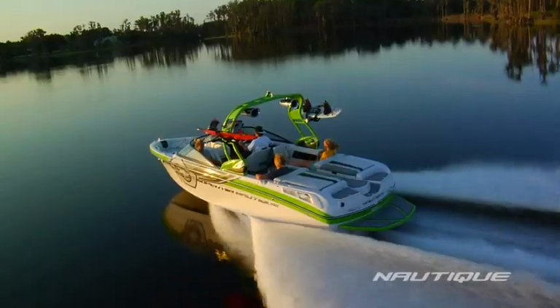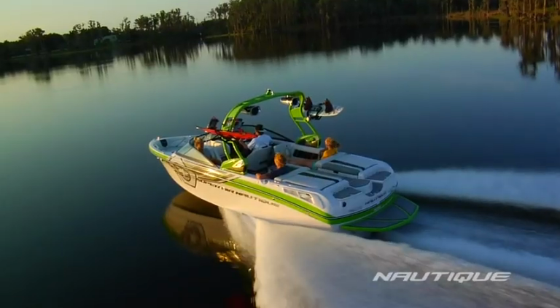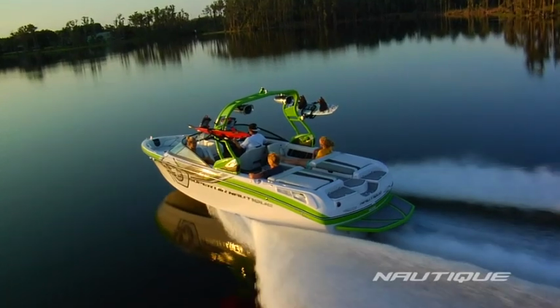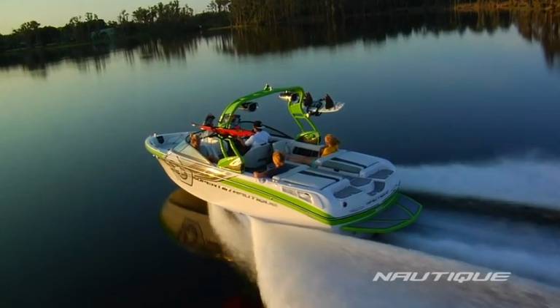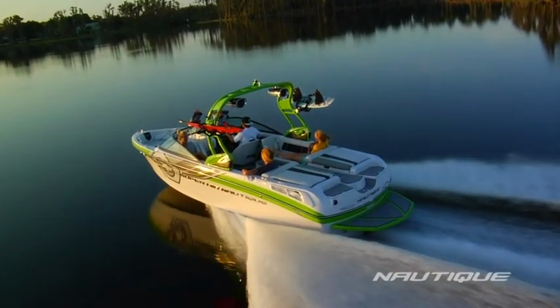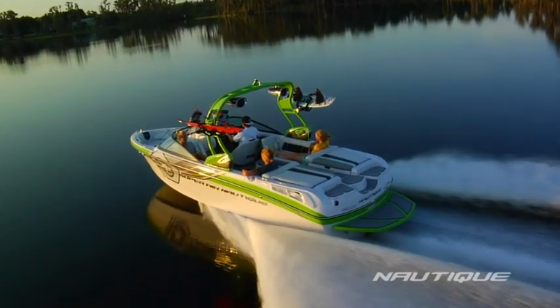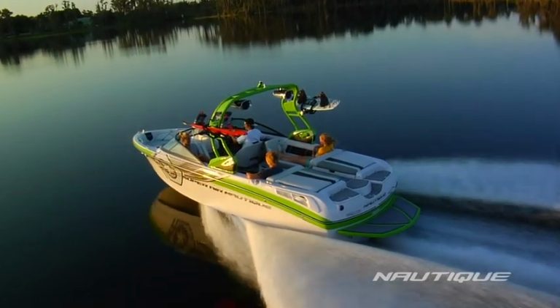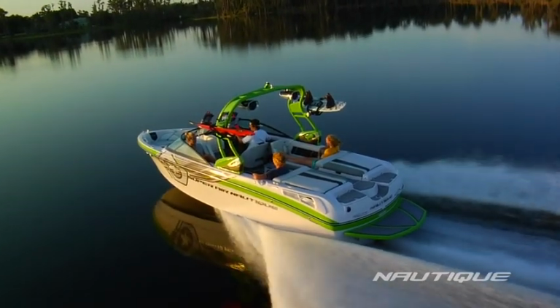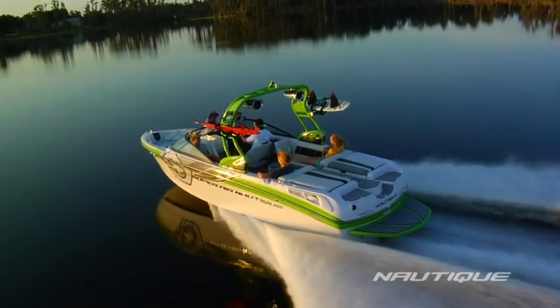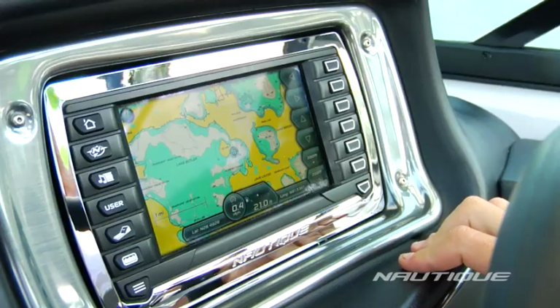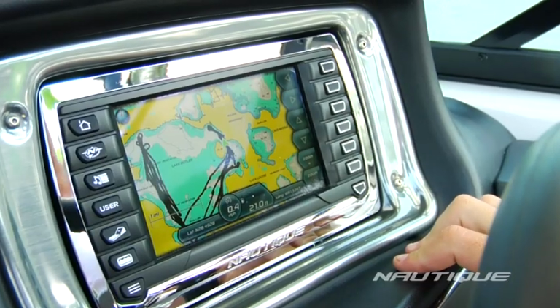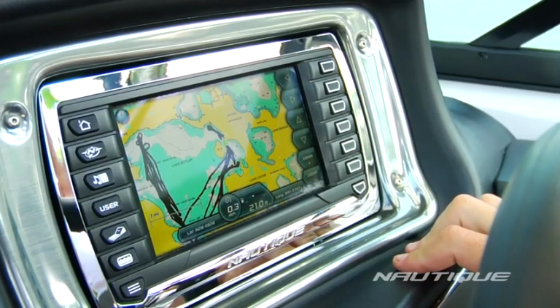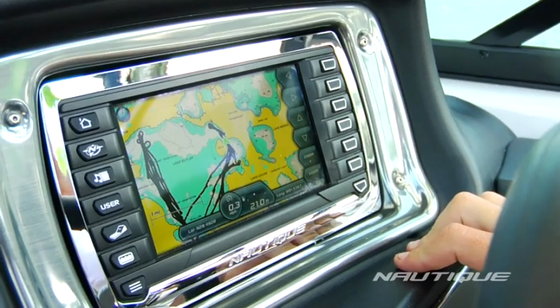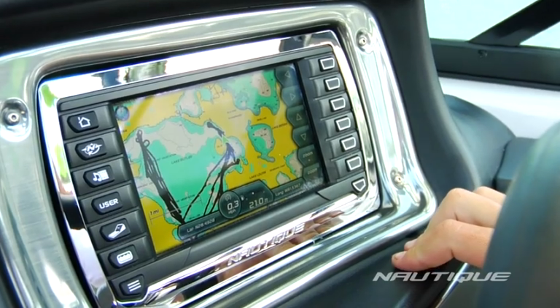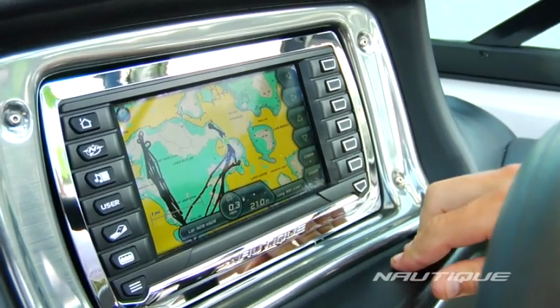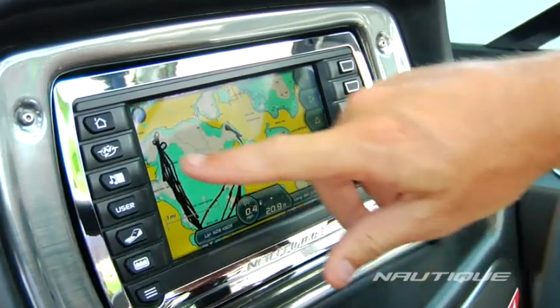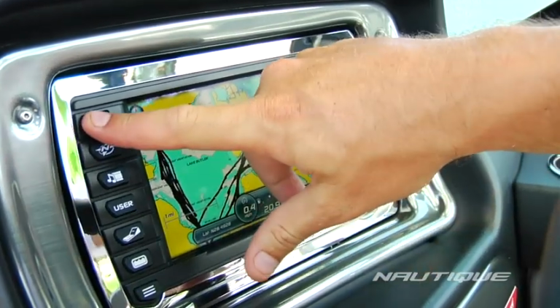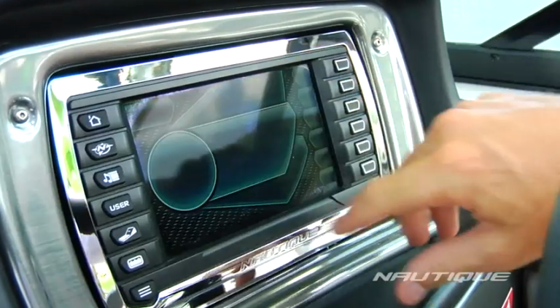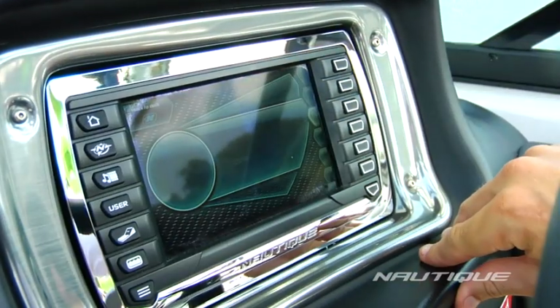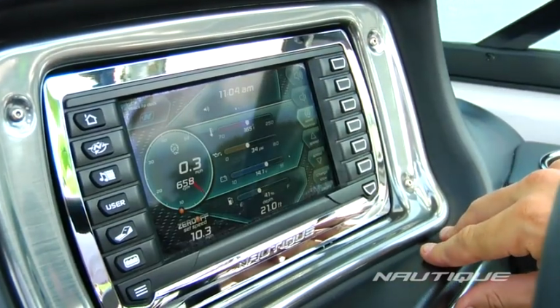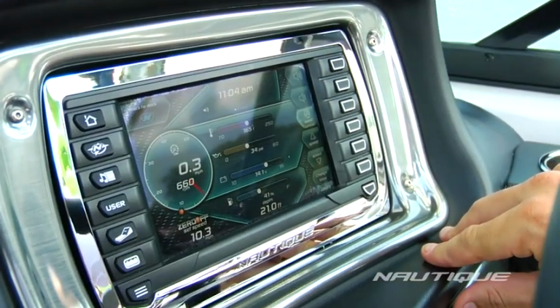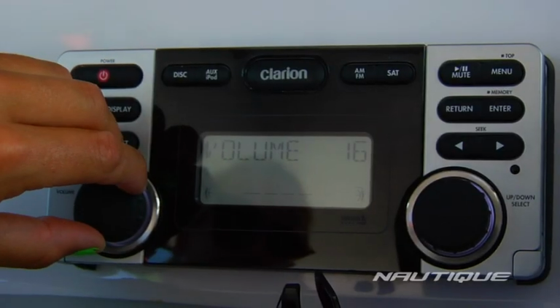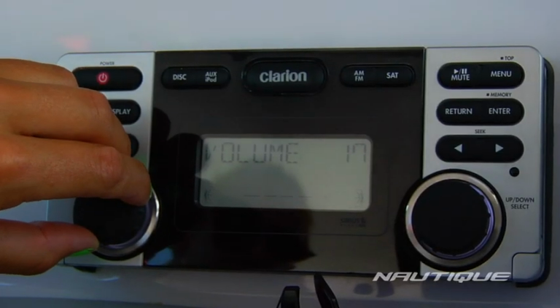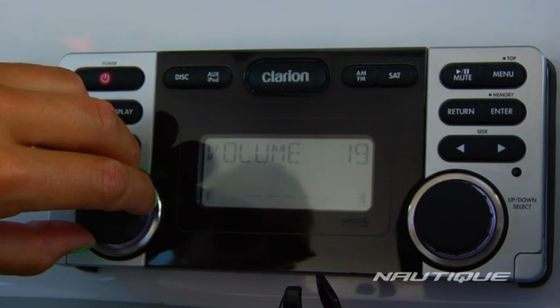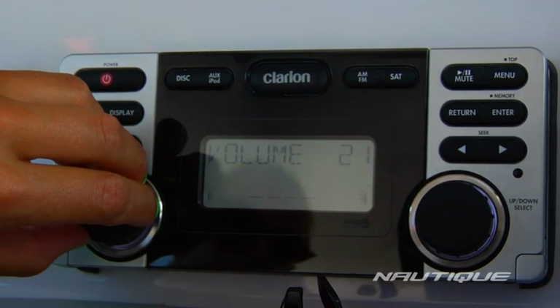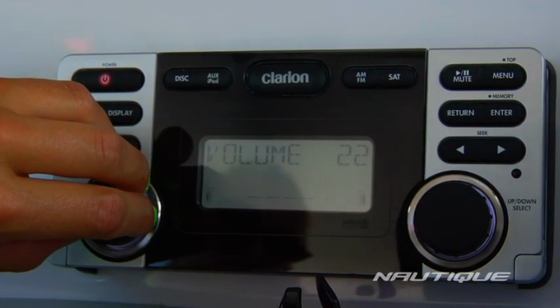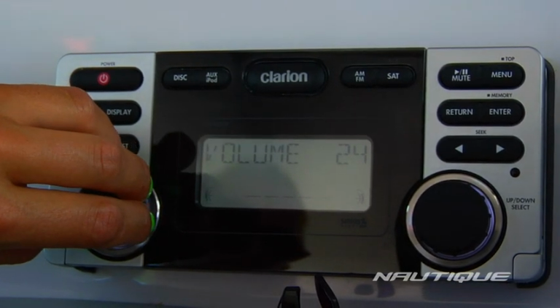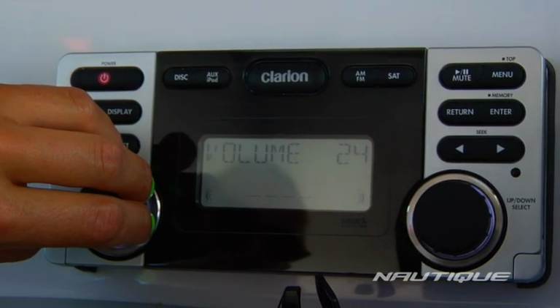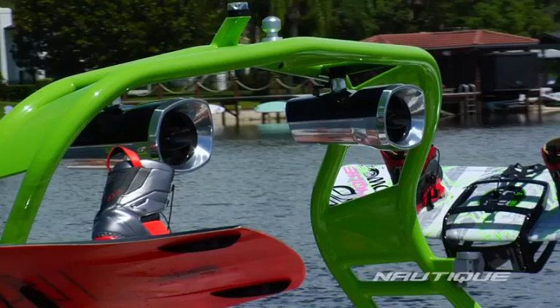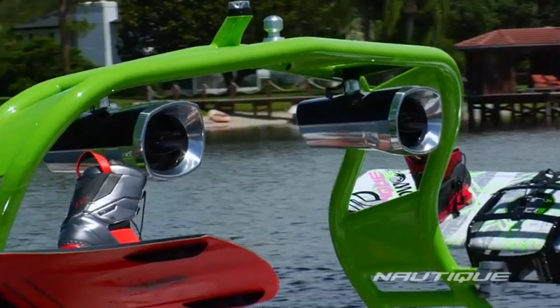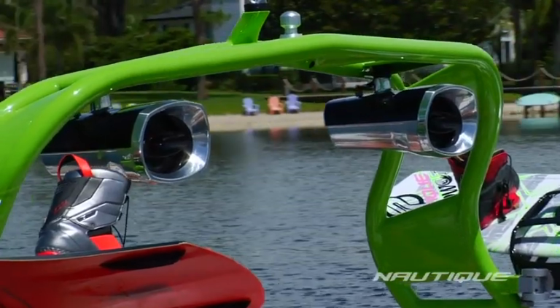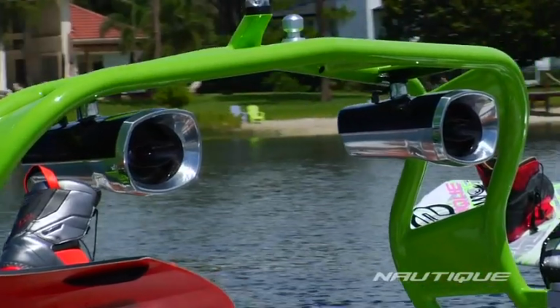Step it up another notch with the 2013 Team Edition, adding next-level navigation and controls using the Nautique Link Helm Display, which includes an AM-FM-CD multimedia stereo unit with a Polk Audio 5-channel digital amp allowing for crystal clear sound.